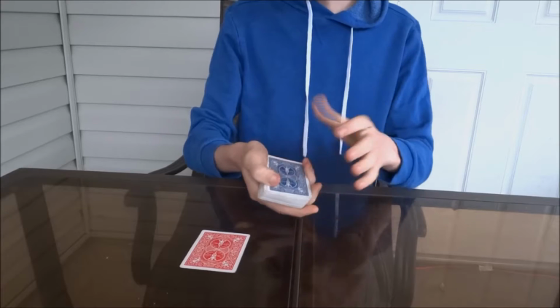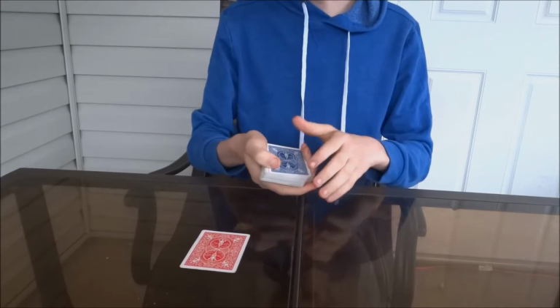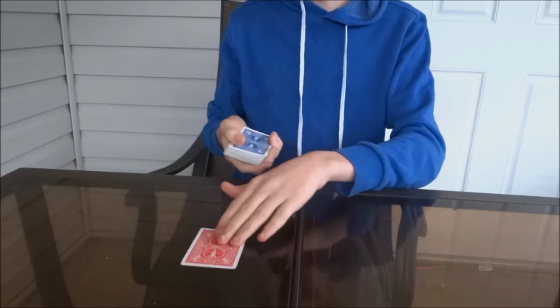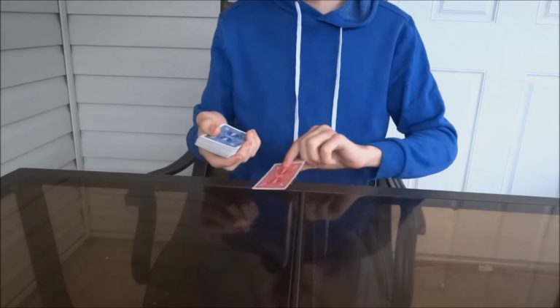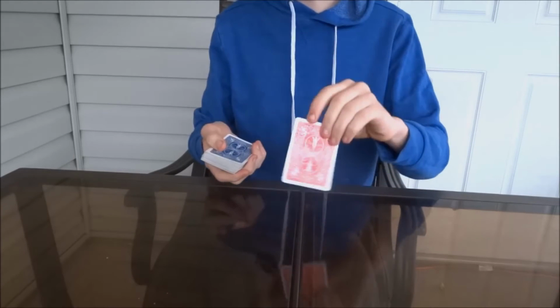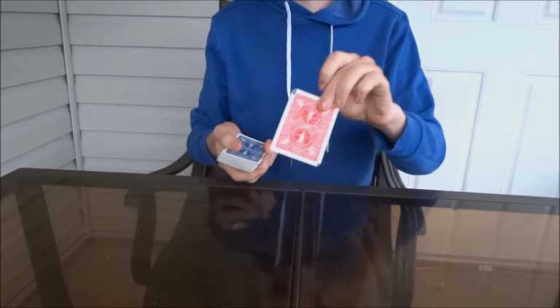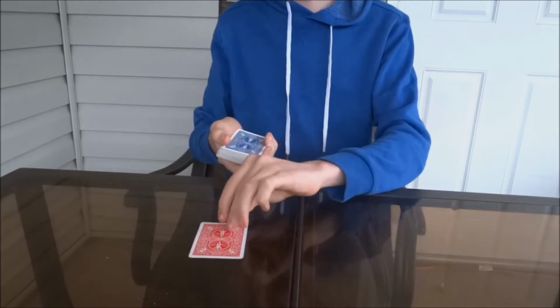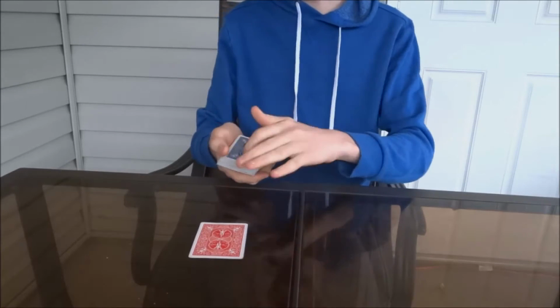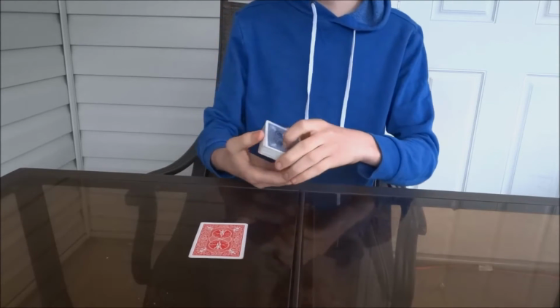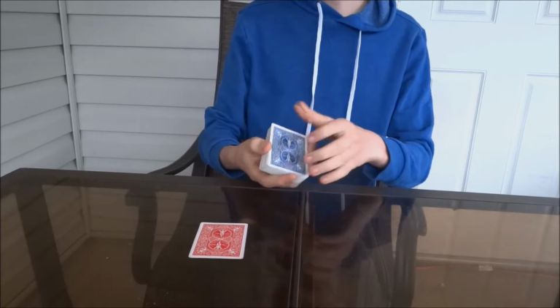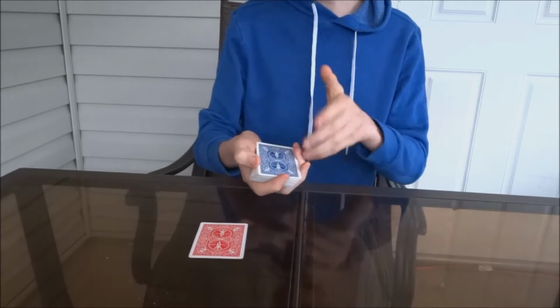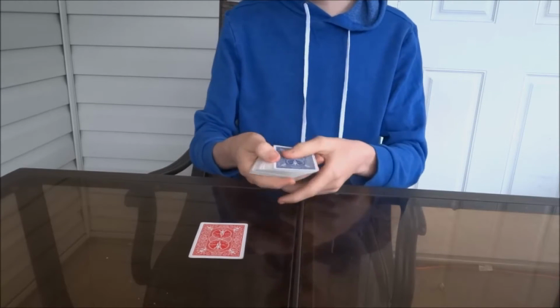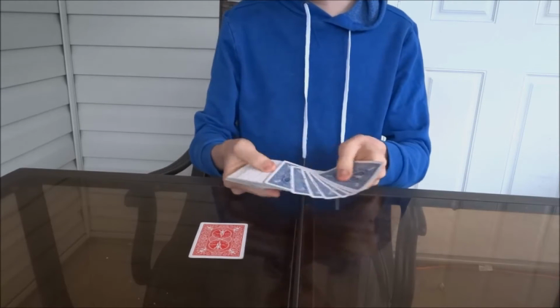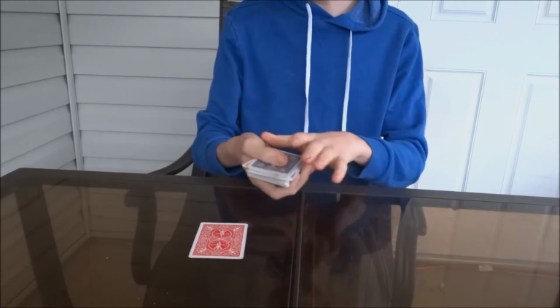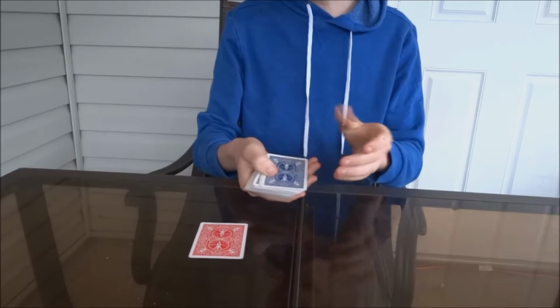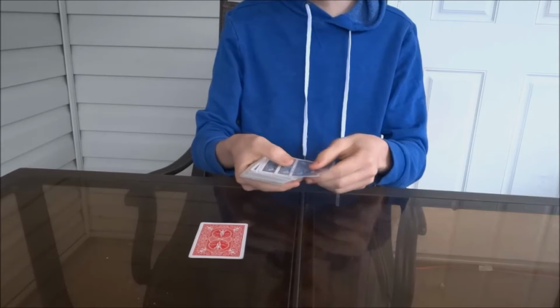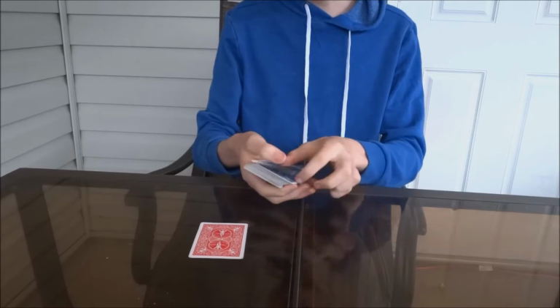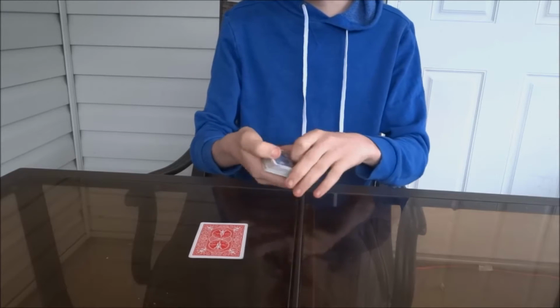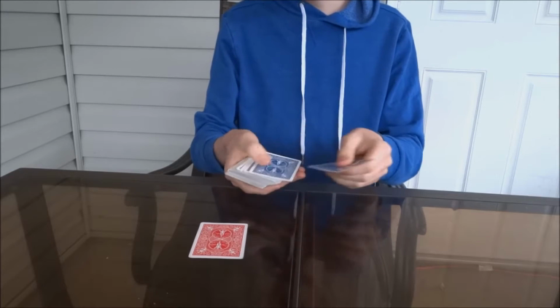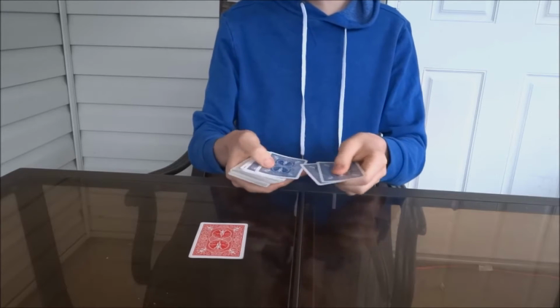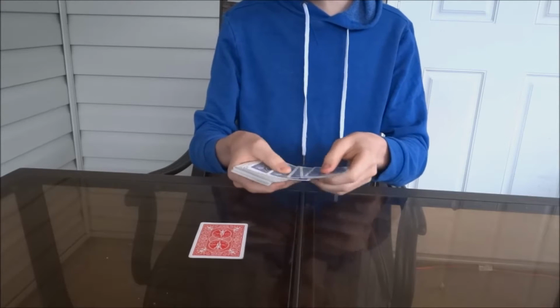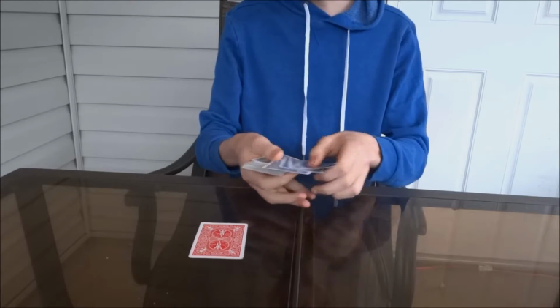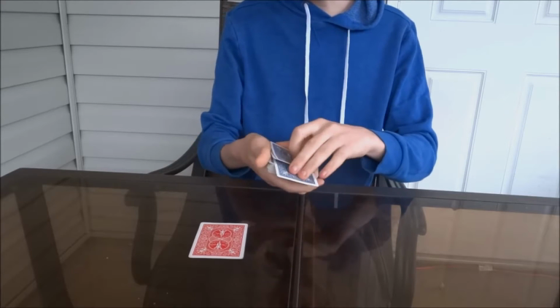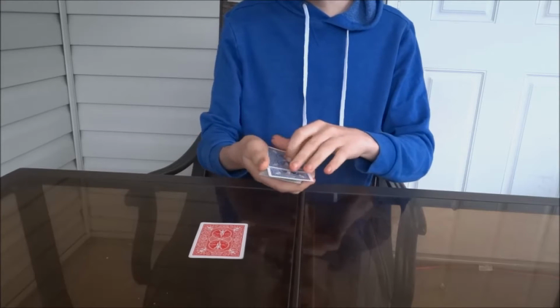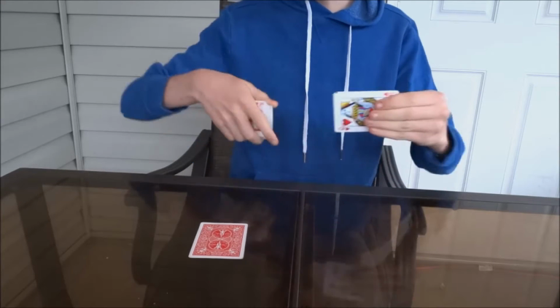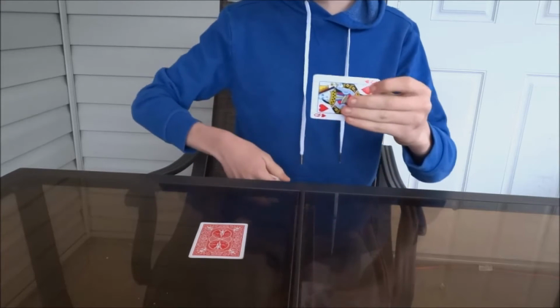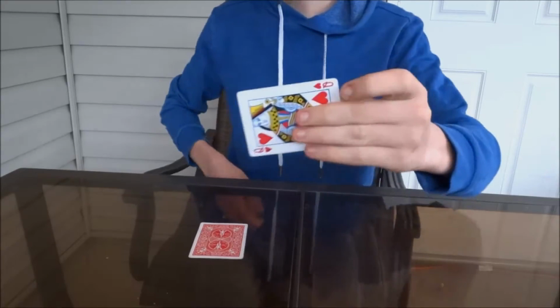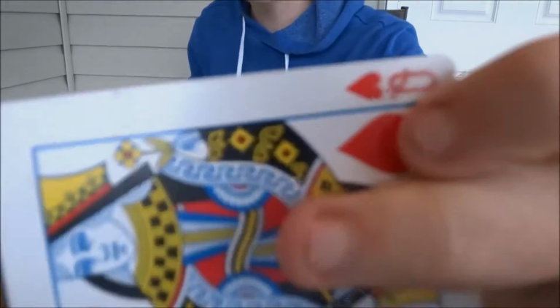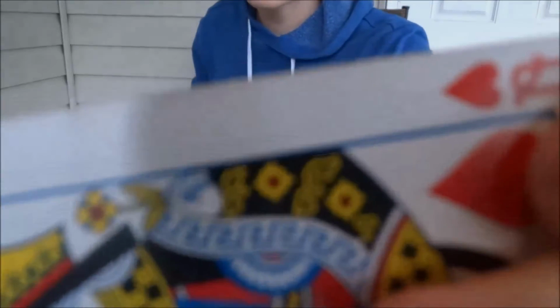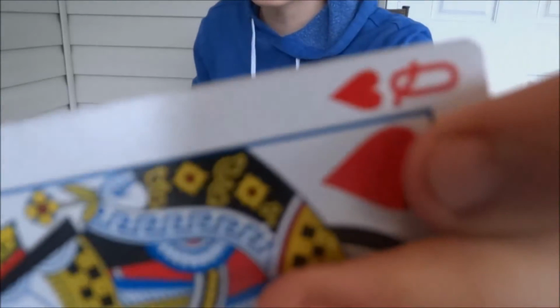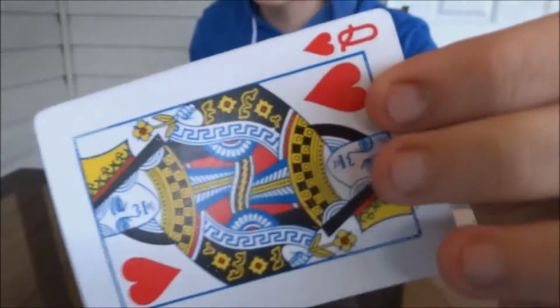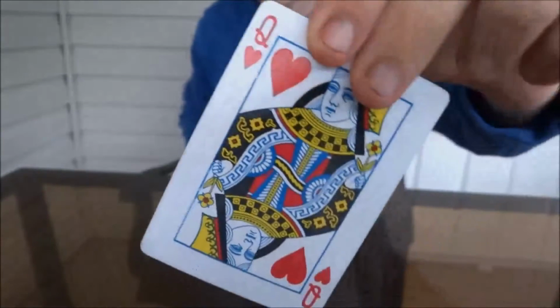Okay, so pretty much what's going to happen — you're going to have a prediction from another deck of cards, which is going to be right over there, and then you're going to ask the spectator to name a number. So let's say they say 4: 1, 2, 3, 4 — leave it out-jogged — and then this will be their card, as you can see, there's their card.